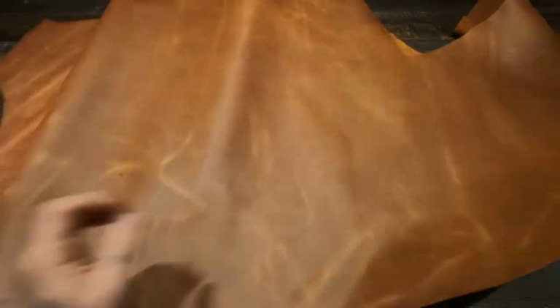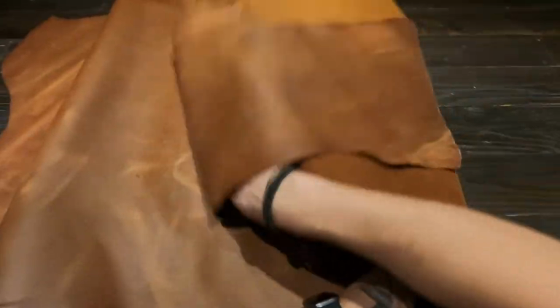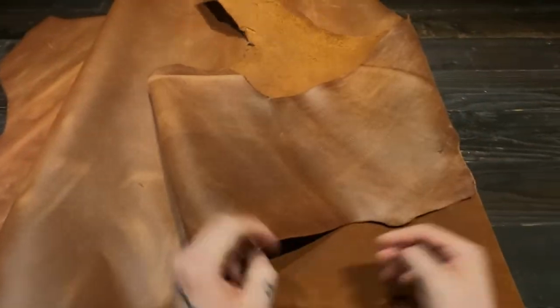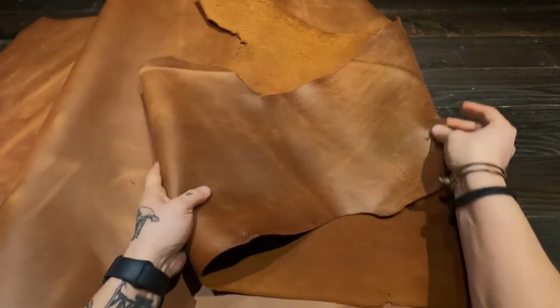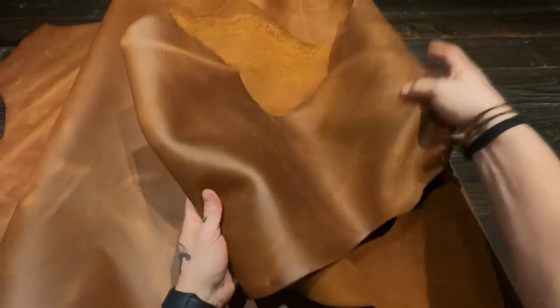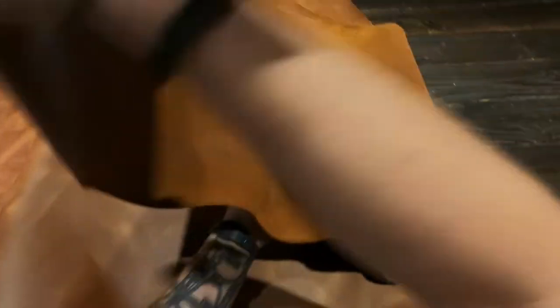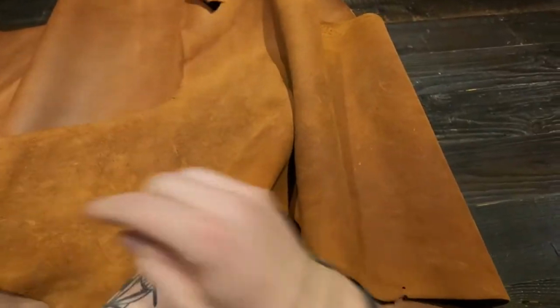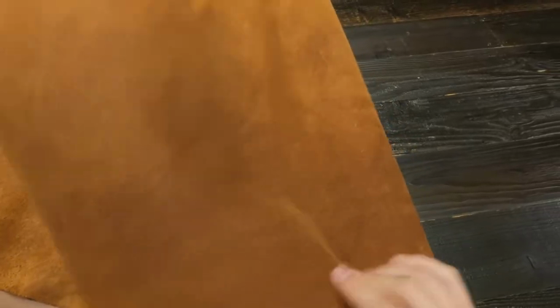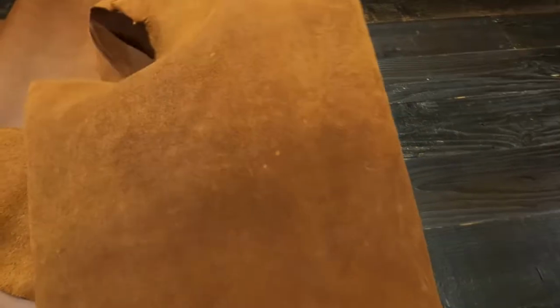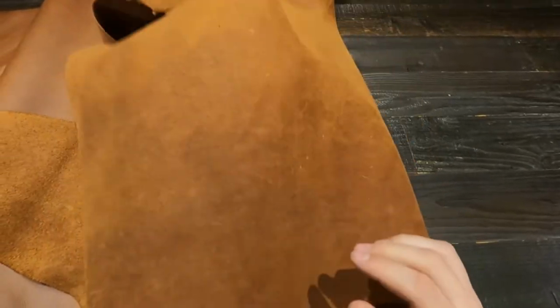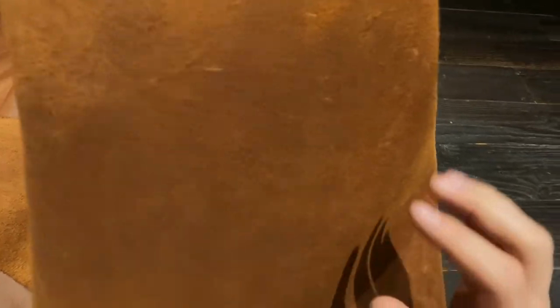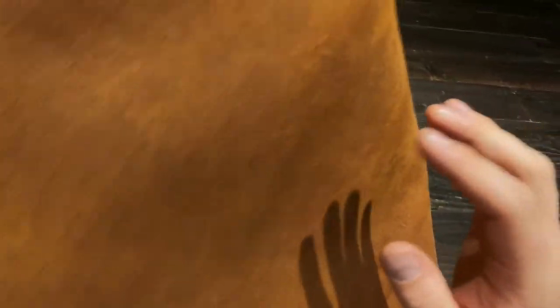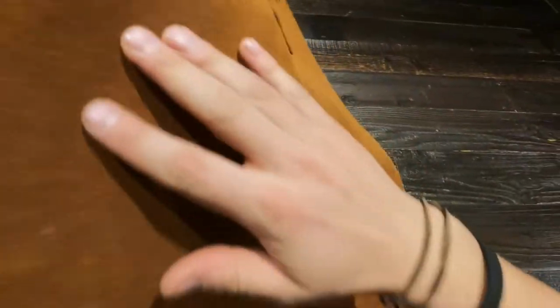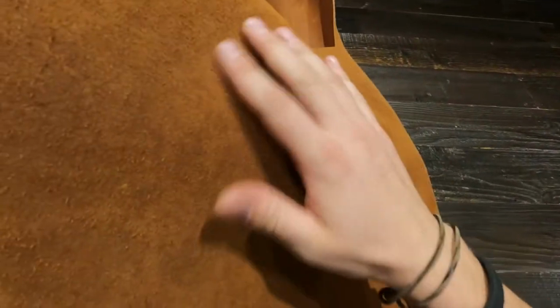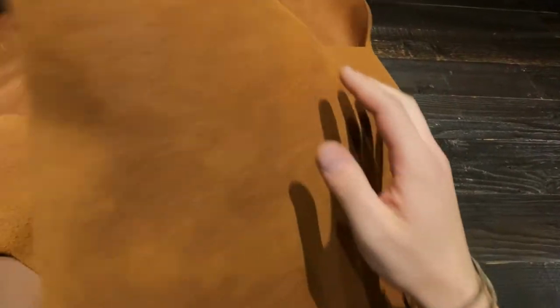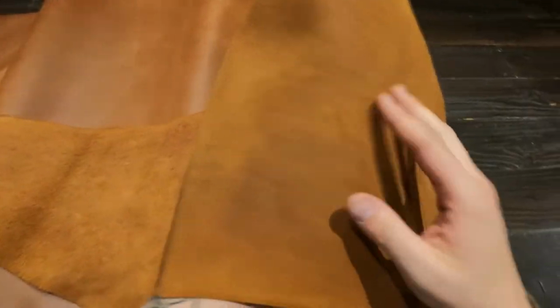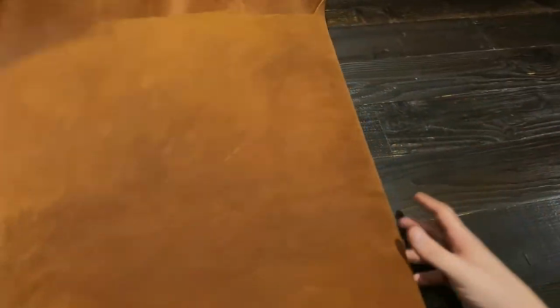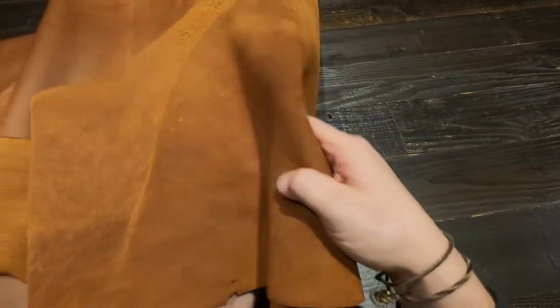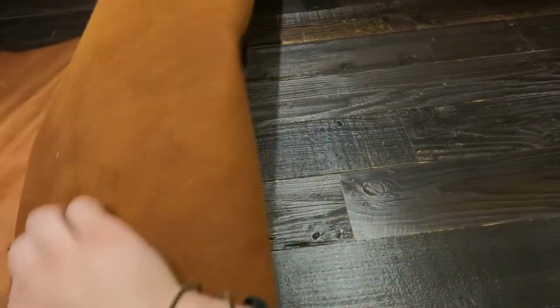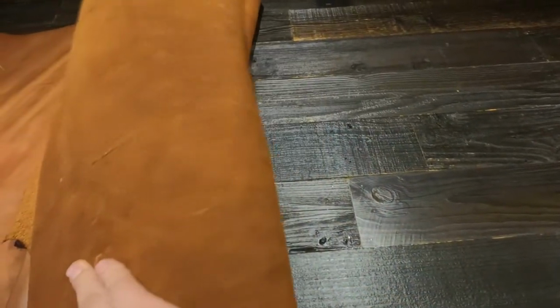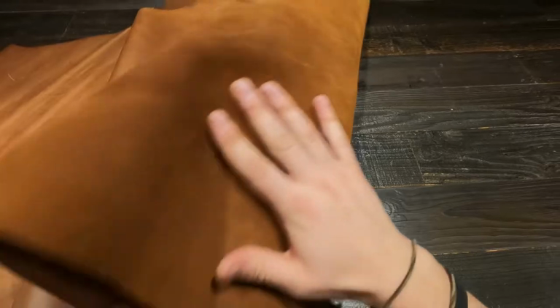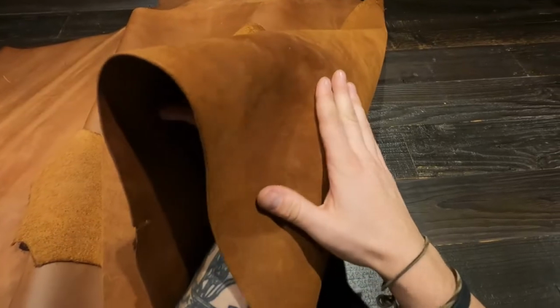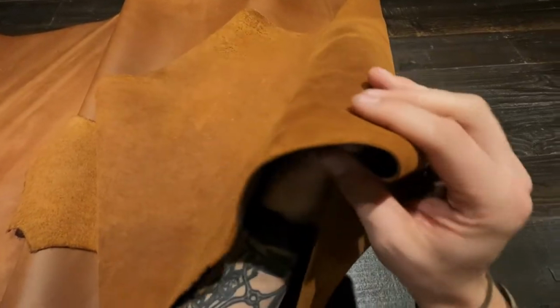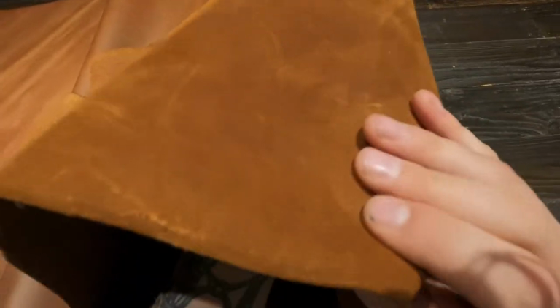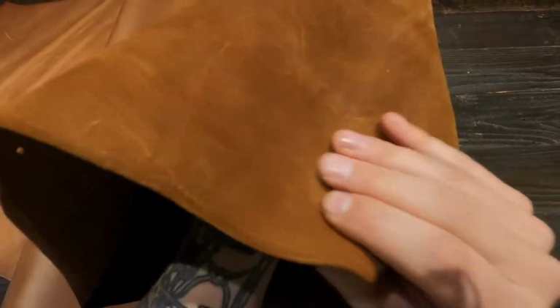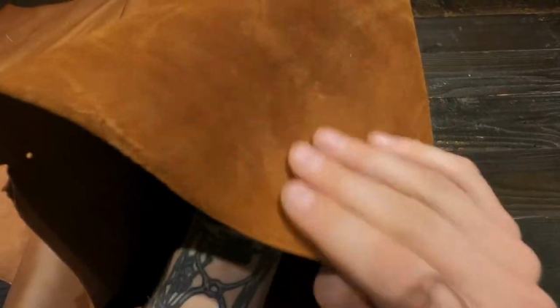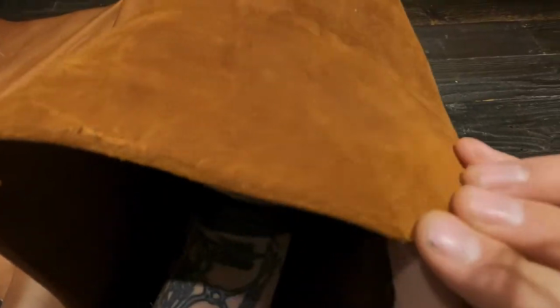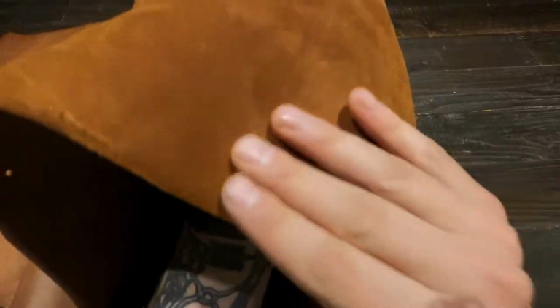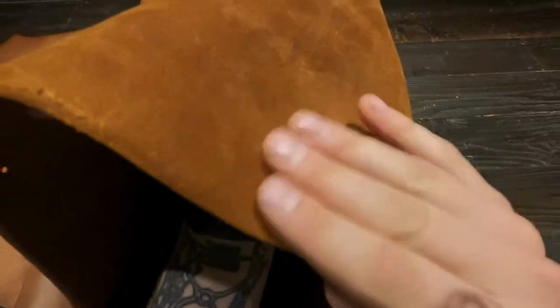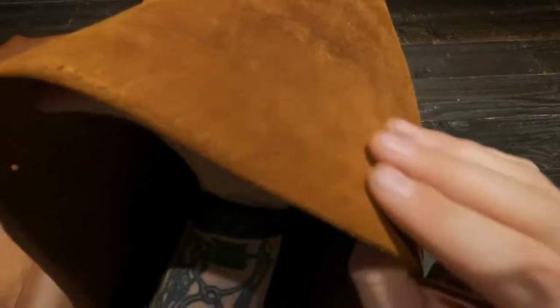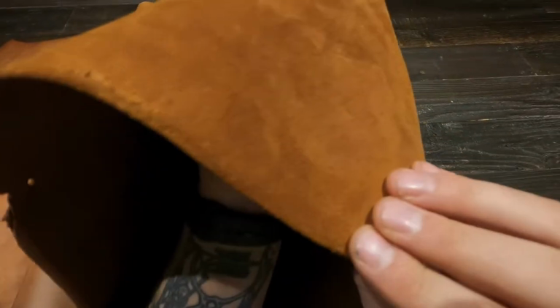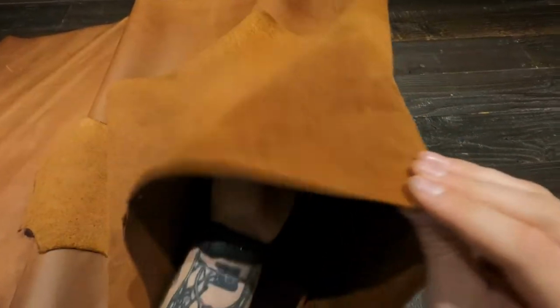And on the flesh side, you have a more bronze color tone. There's some extra material fuzz and fiber in certain areas, but it's relatively clean for the most part. And it's very soft as well with a suede-like effect.